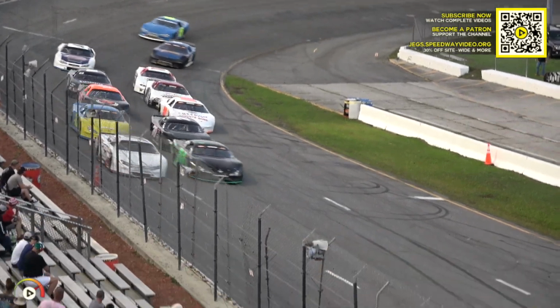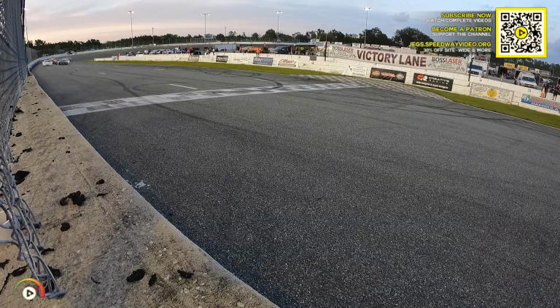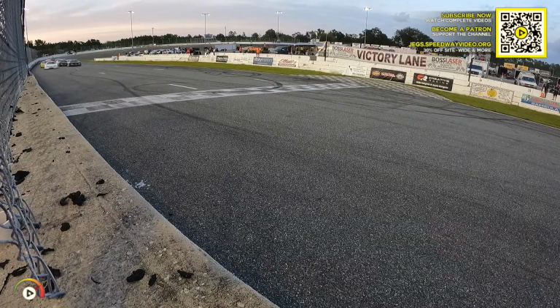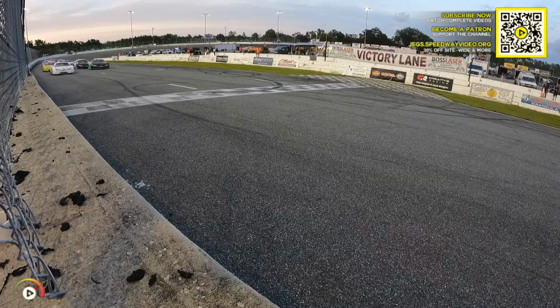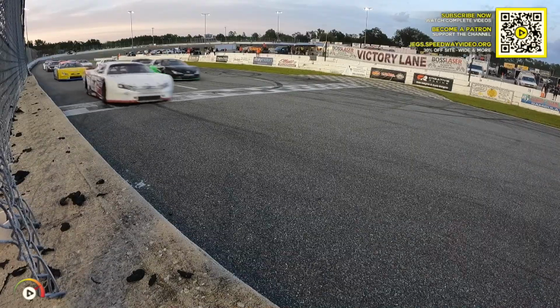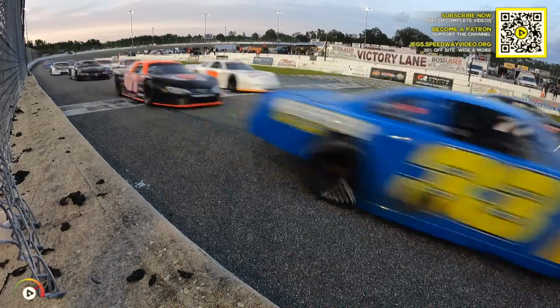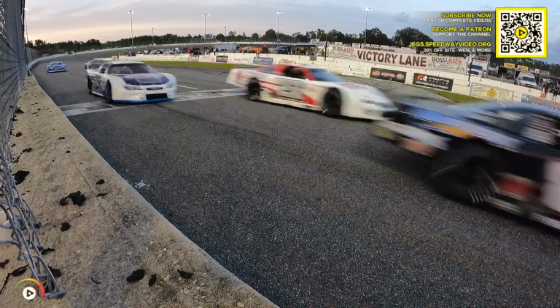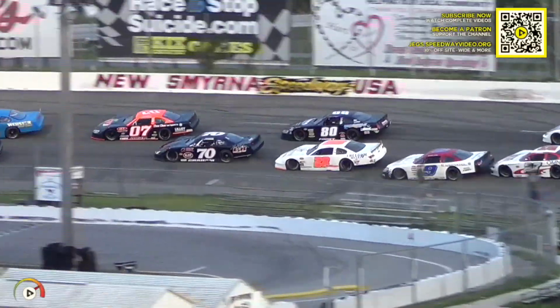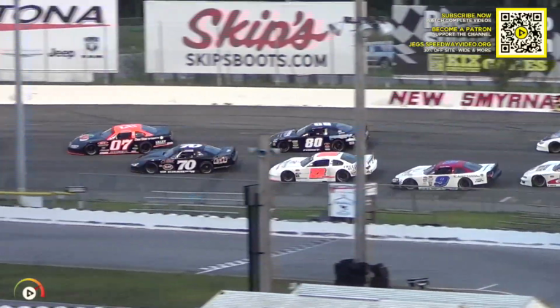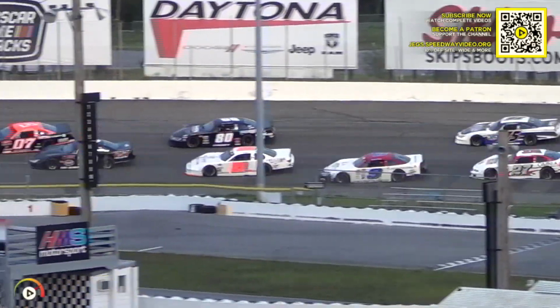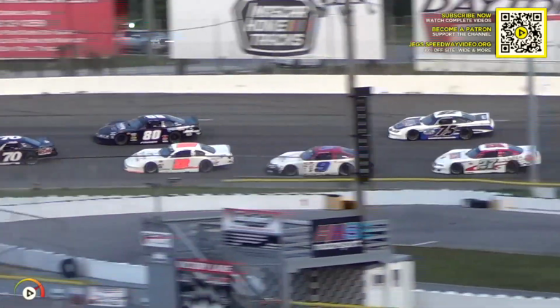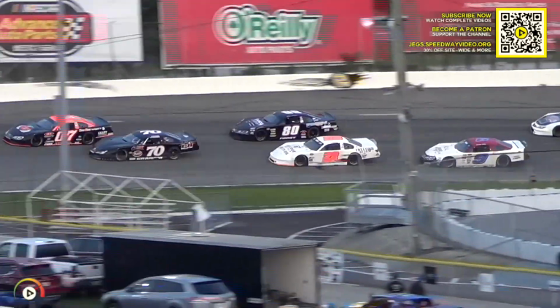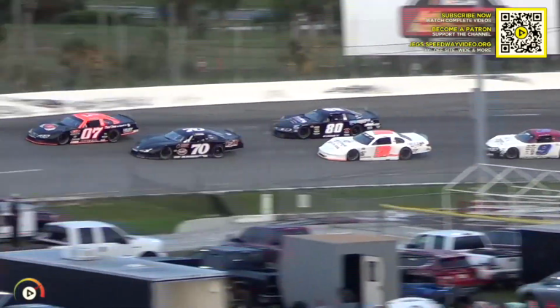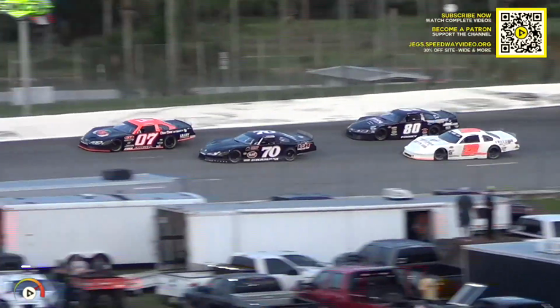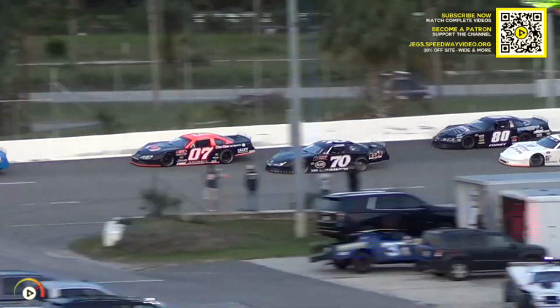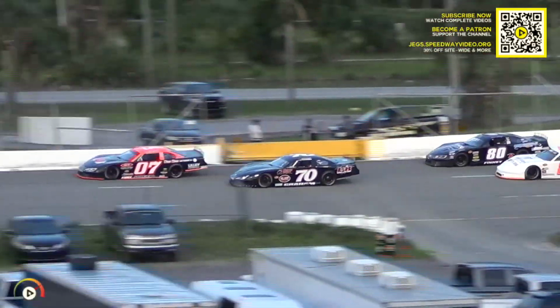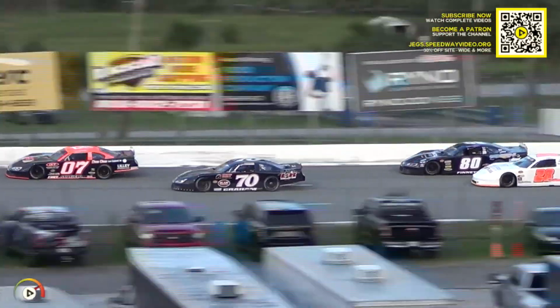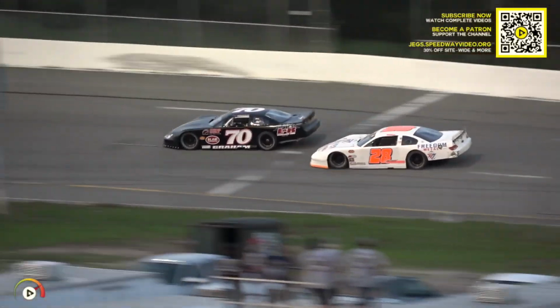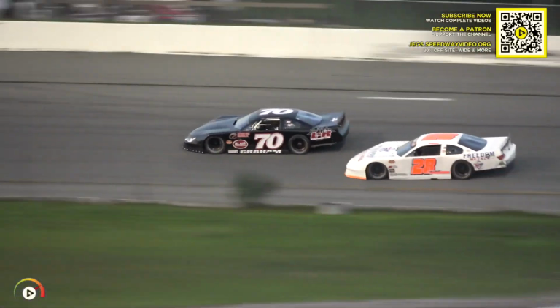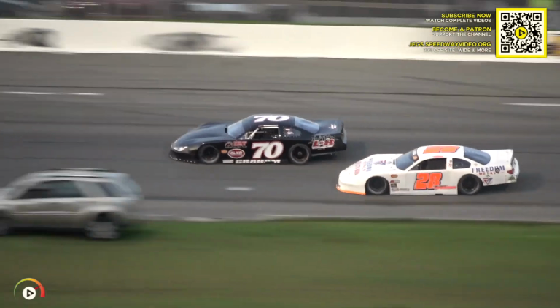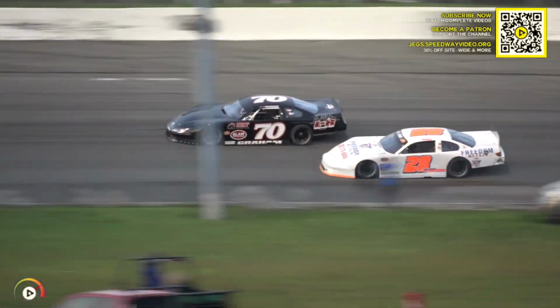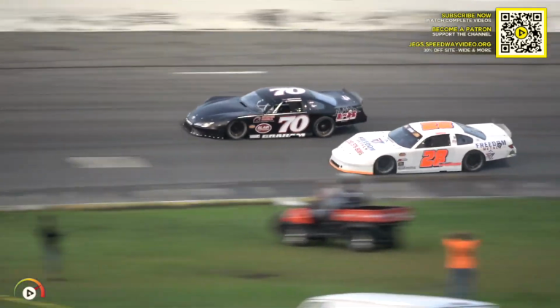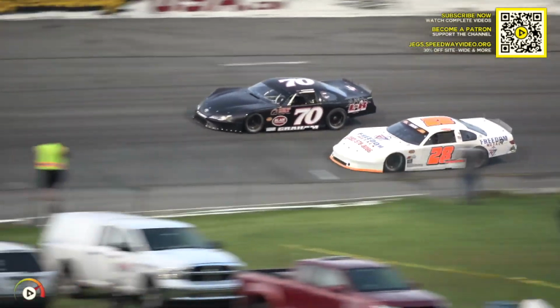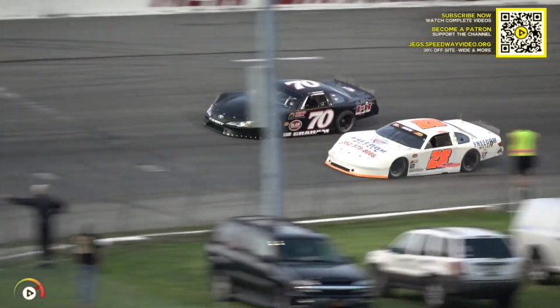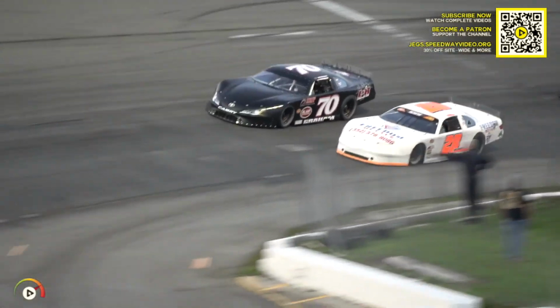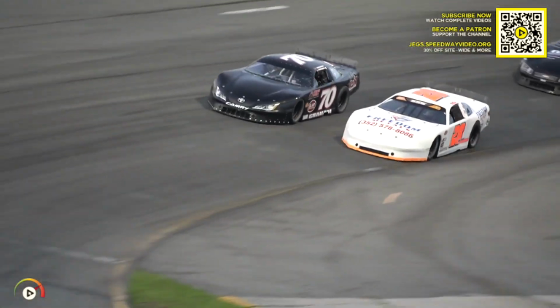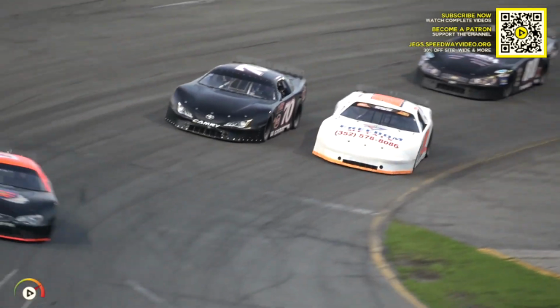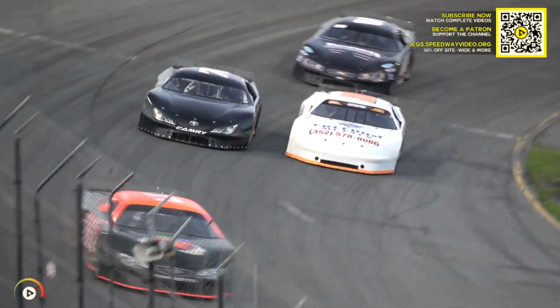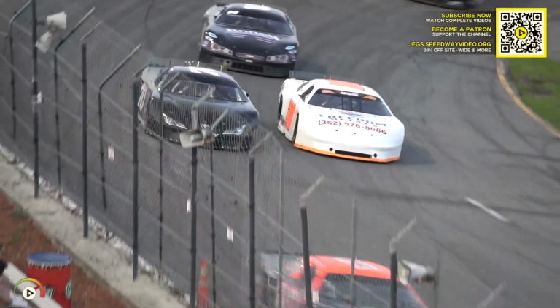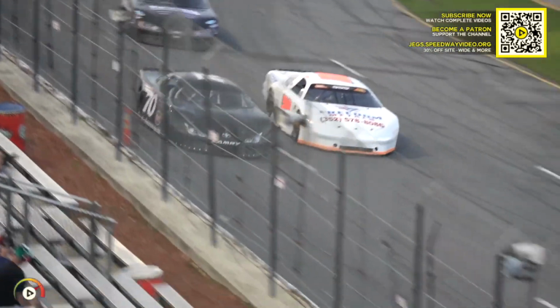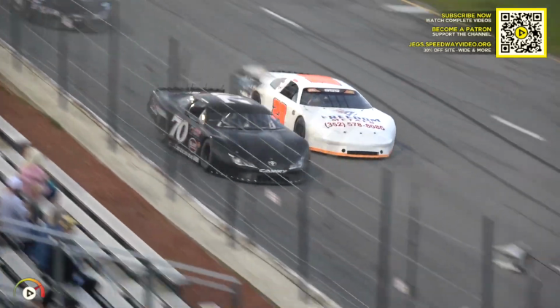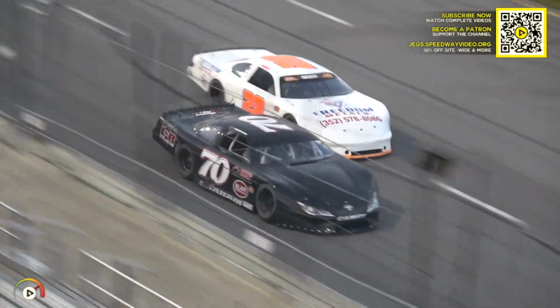Here they come into the start line. The field stacks together through turns one and two, but they tiptoe and make it through. Colin Allman has led since the drop of the green flag. Battle for fourth and fifth — Watson with a good turn of three, going to put the power down off turn number four.